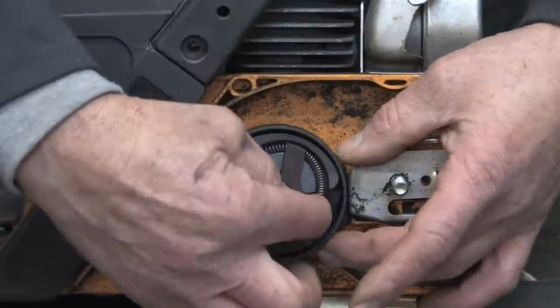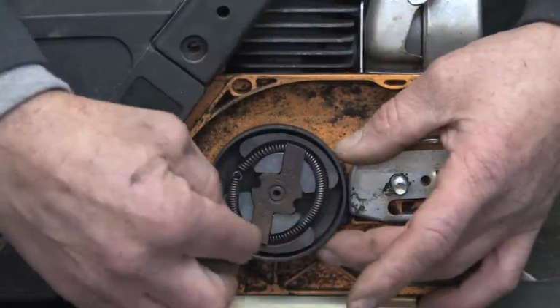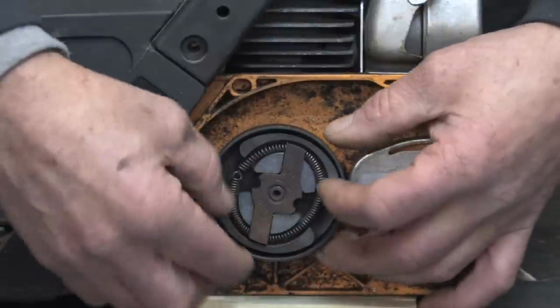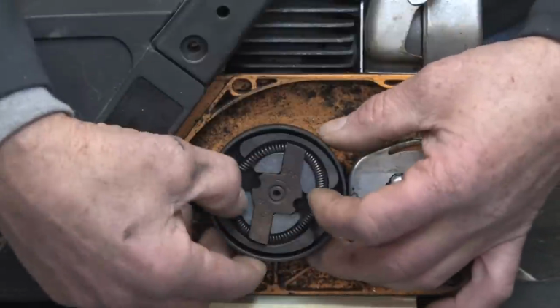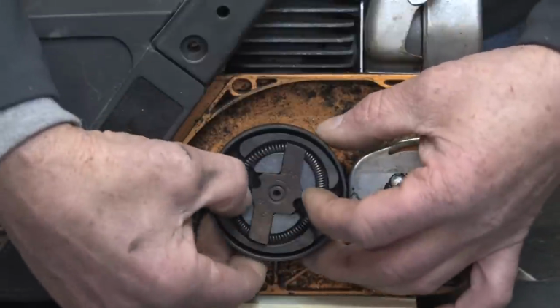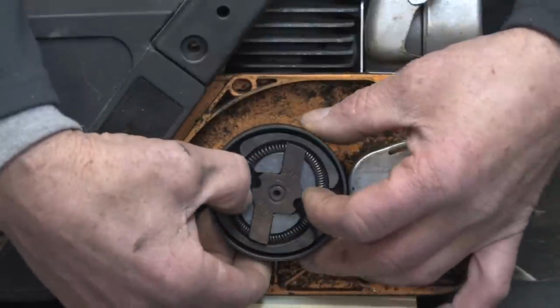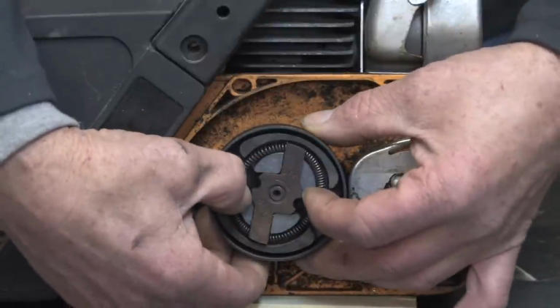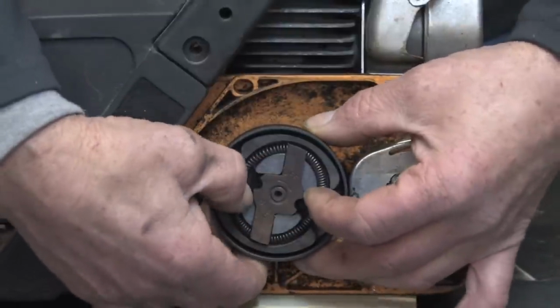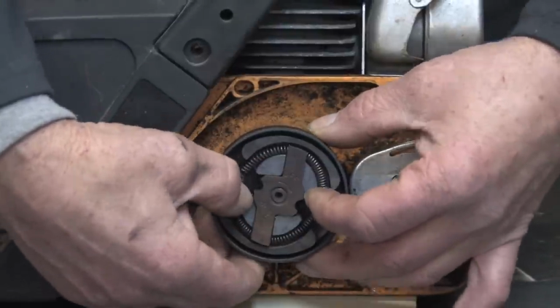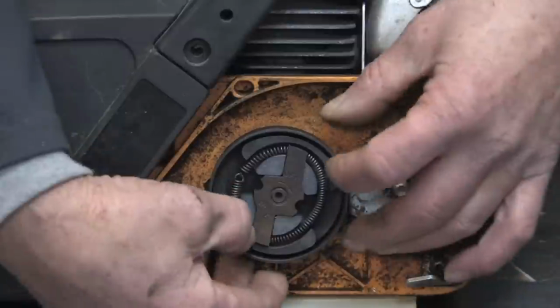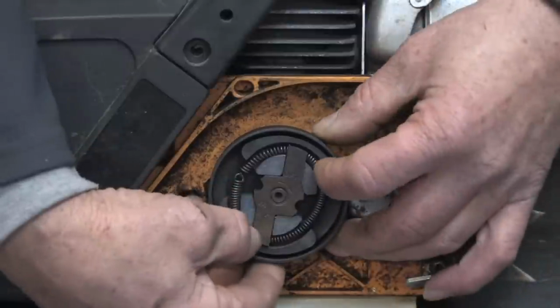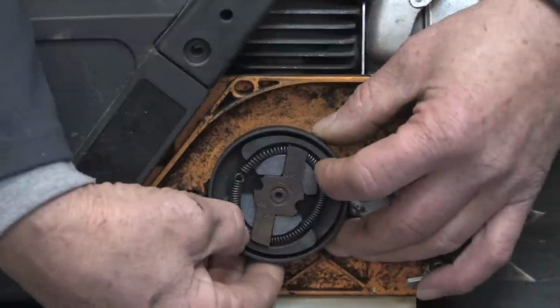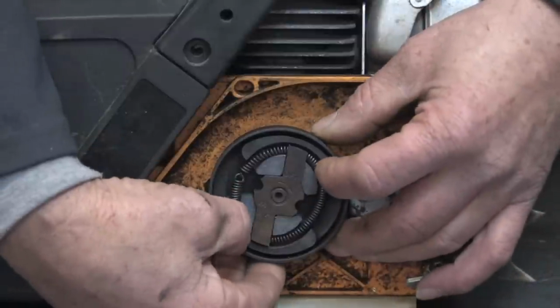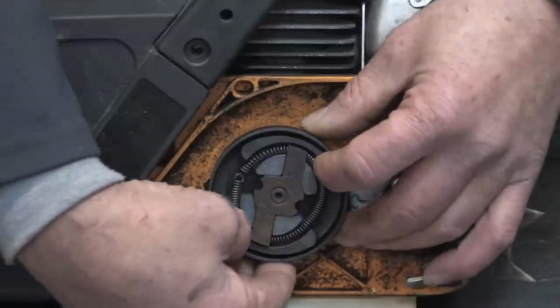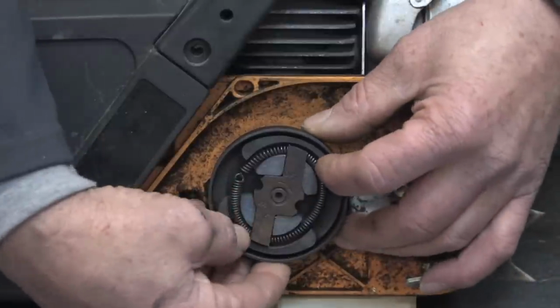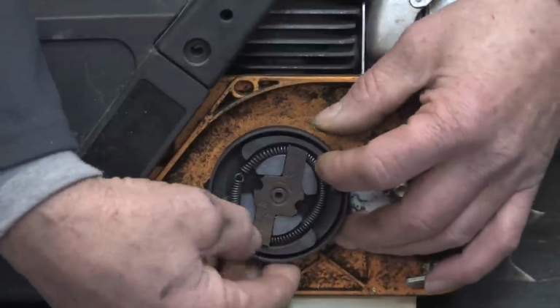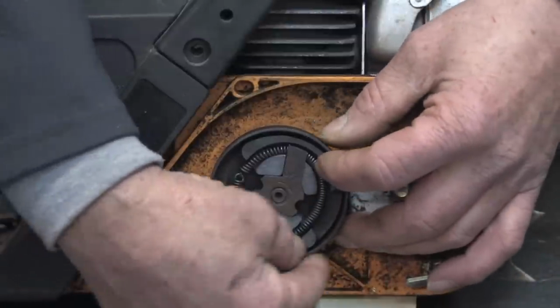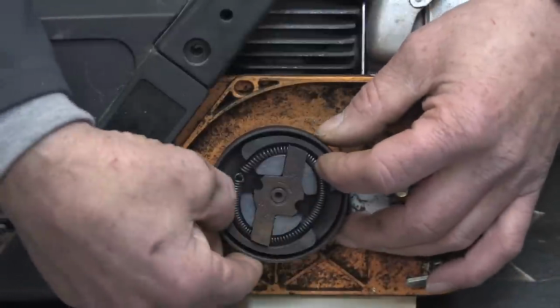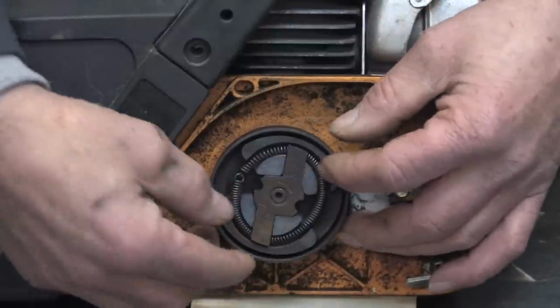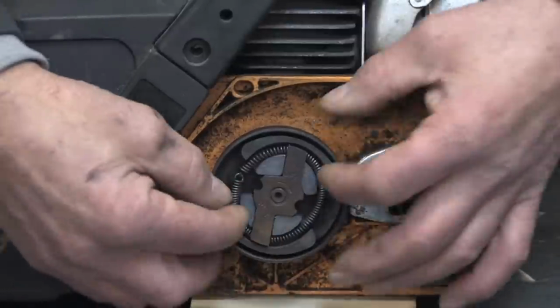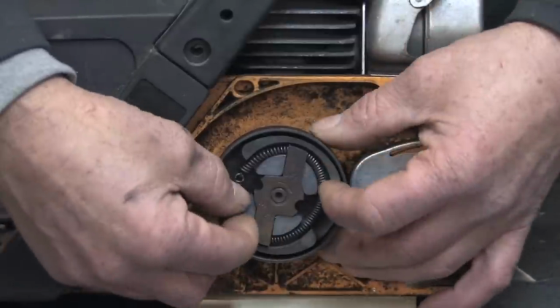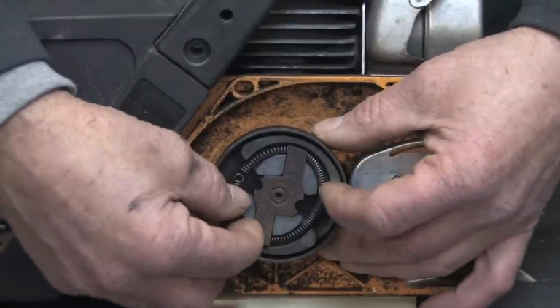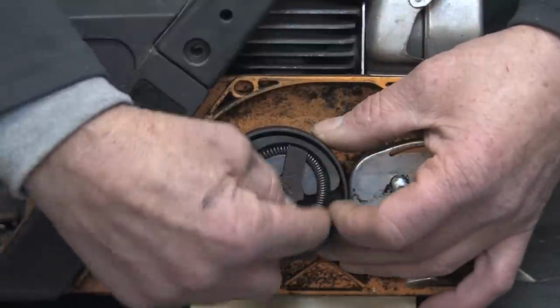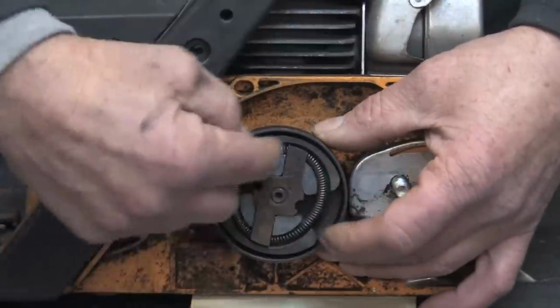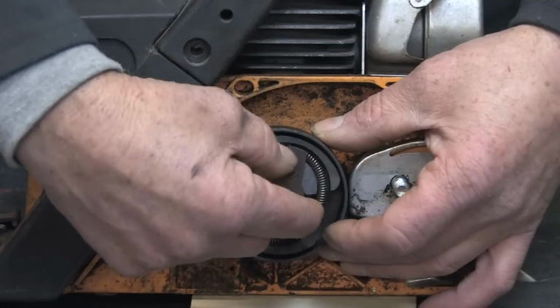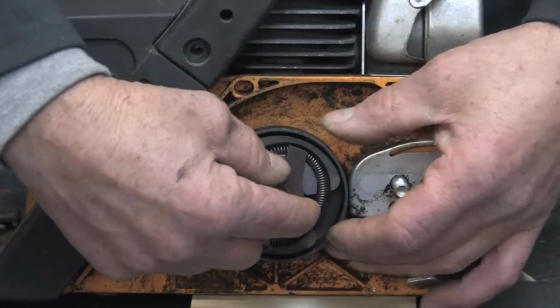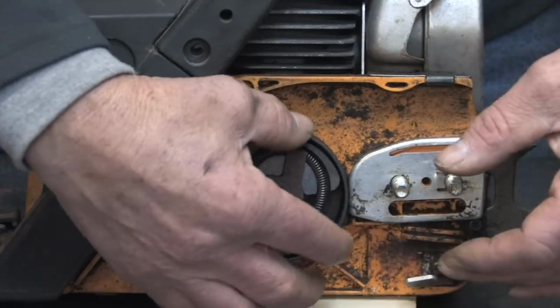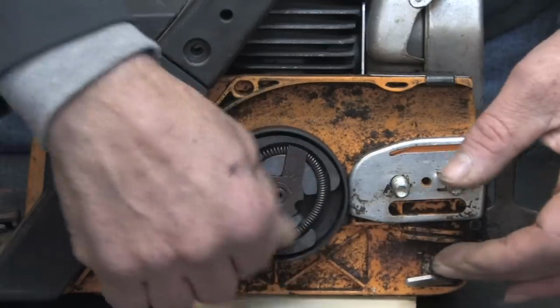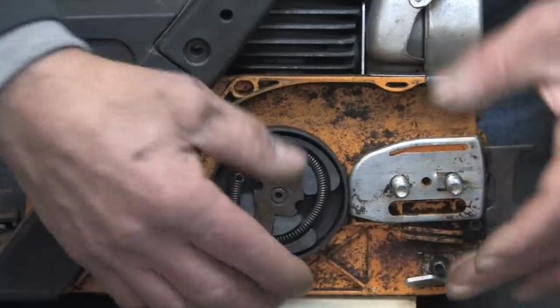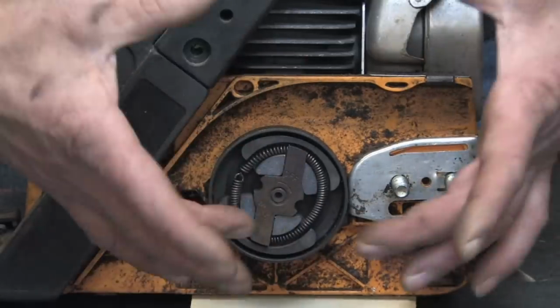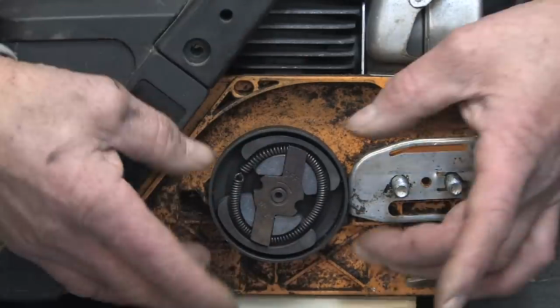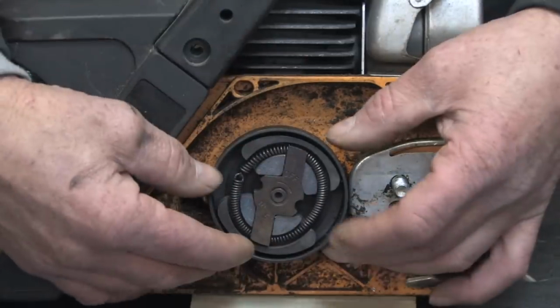It uses a spring, two counterweights which are connected to two clutch discs or friction pads. The spring holds the two counterweights in while the engine is idling at low RPM.